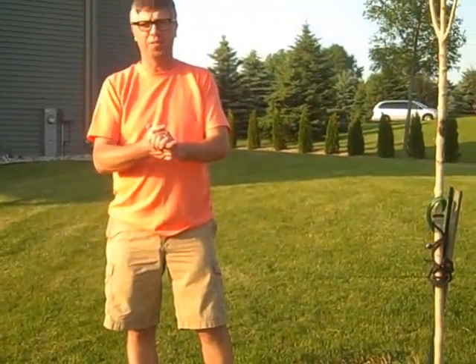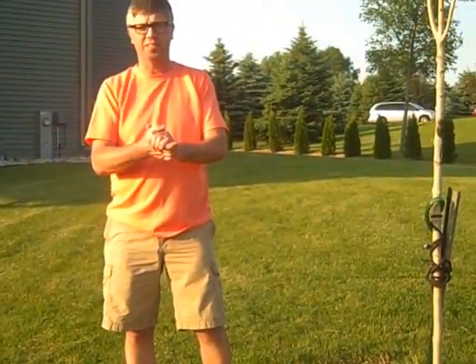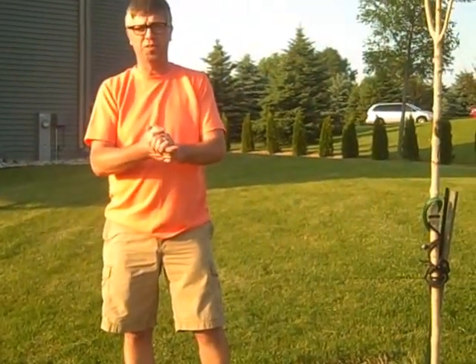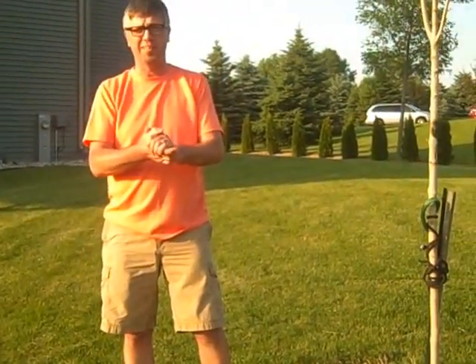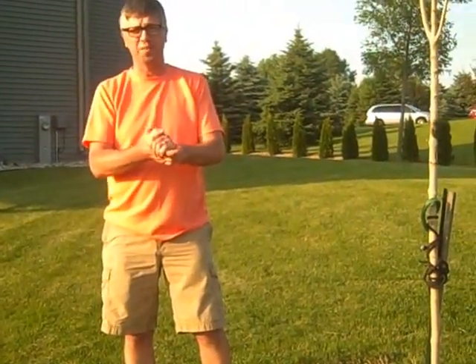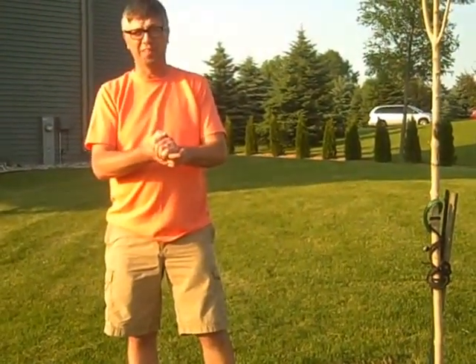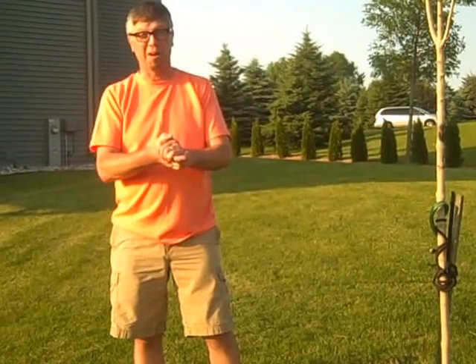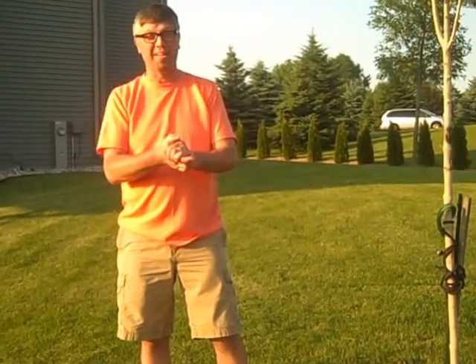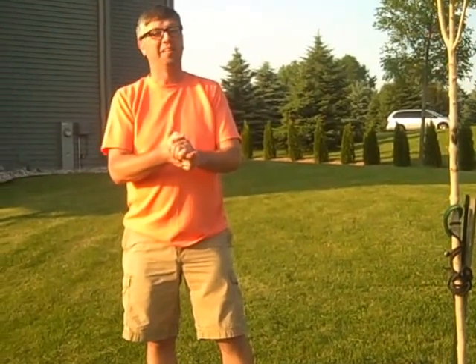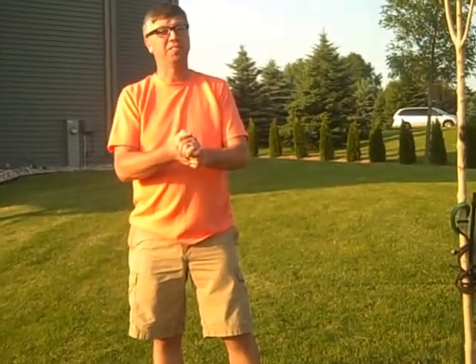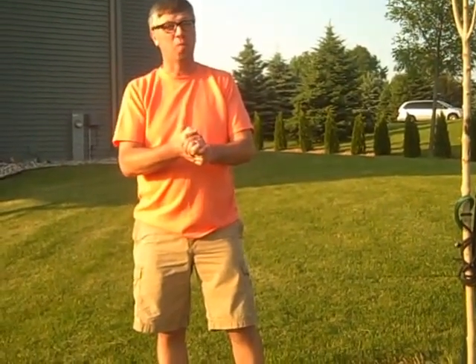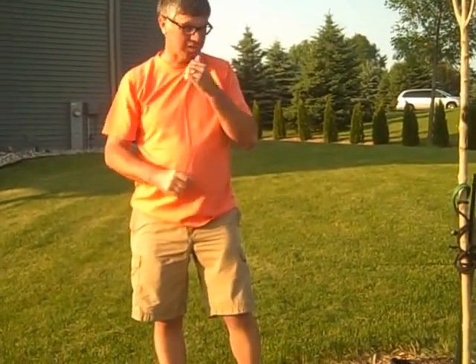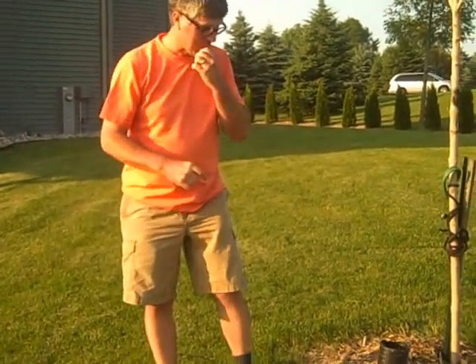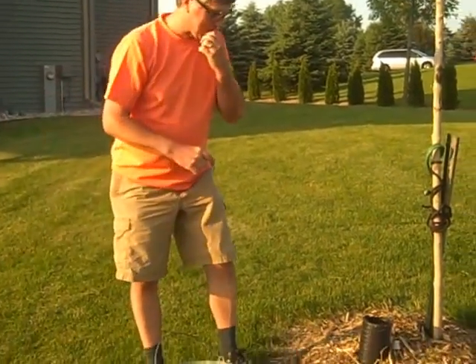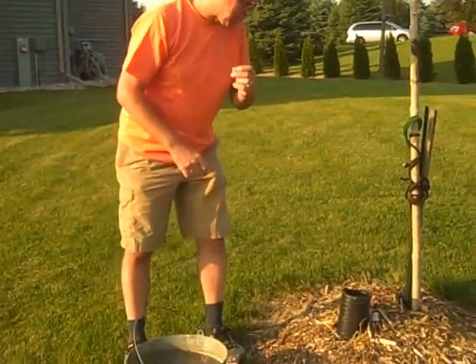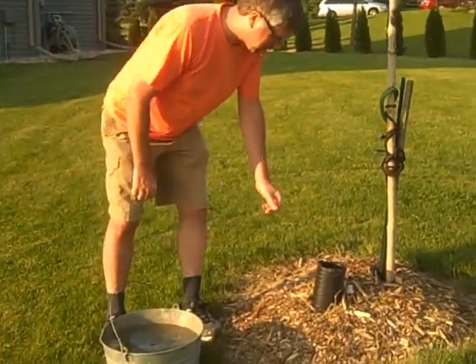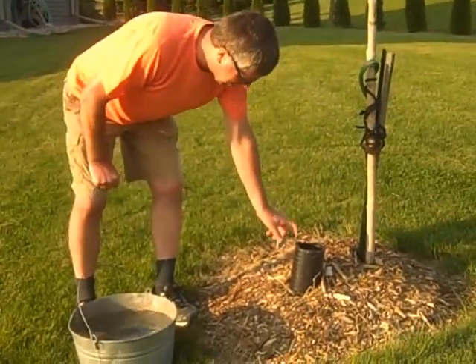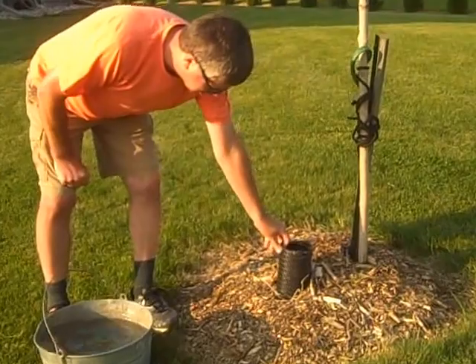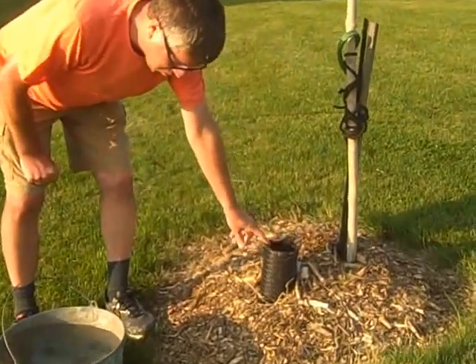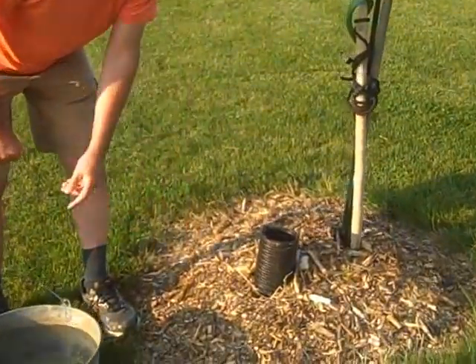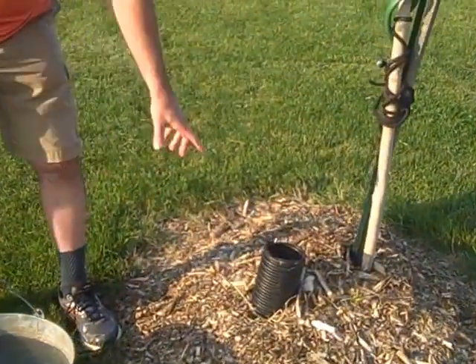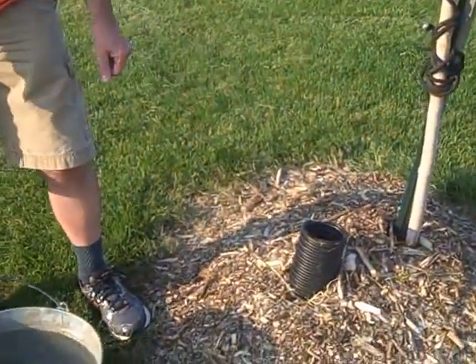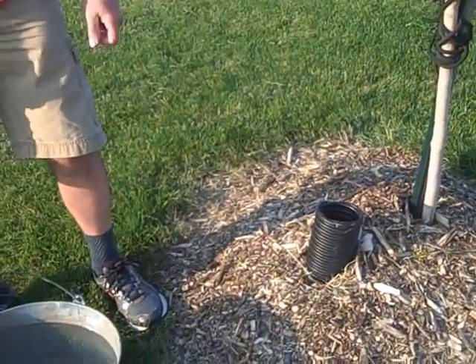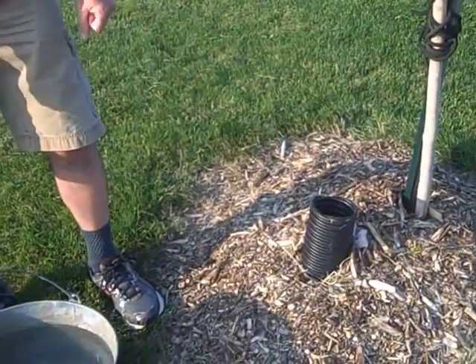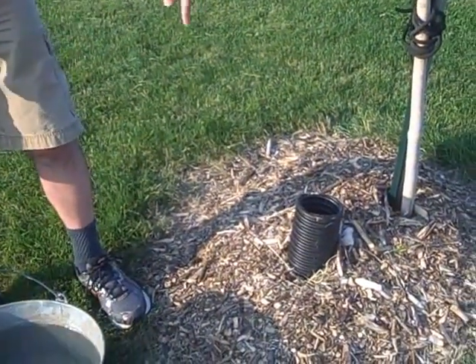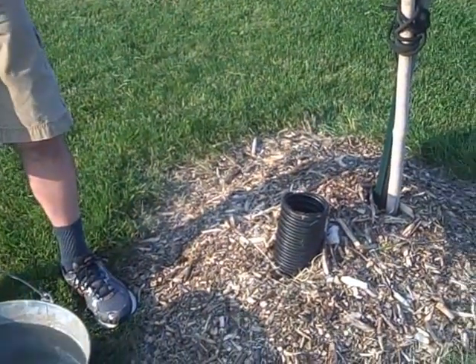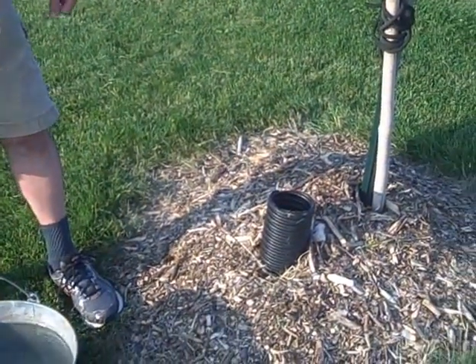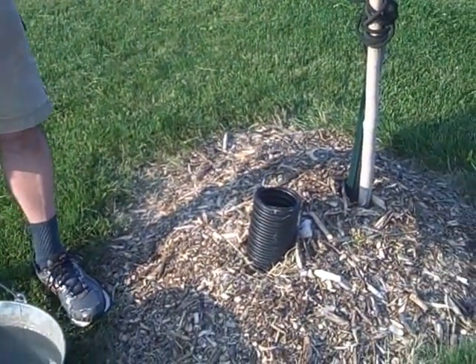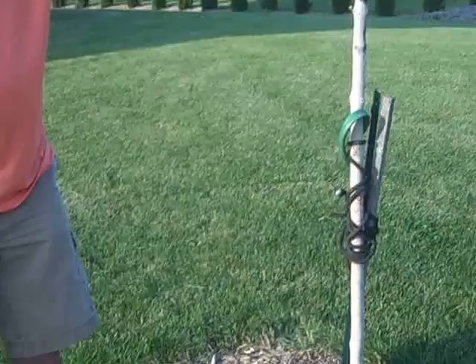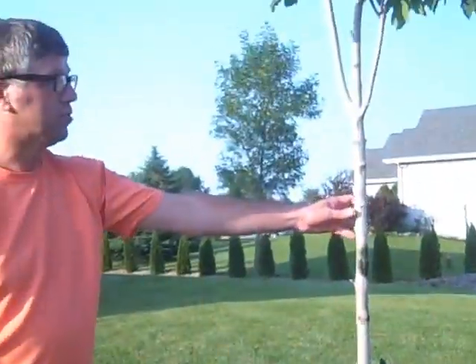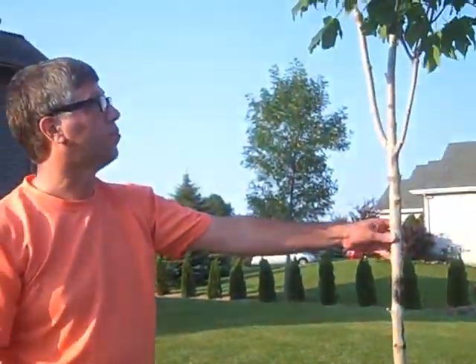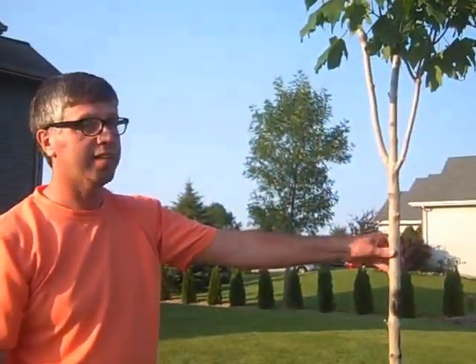We're here to show you how the Winkler Roundtree watering system works. The visible portion of it is just this tube in the ground that waters the roots — waters the tap root of a tree with deep roots like this.